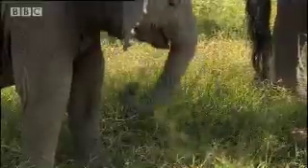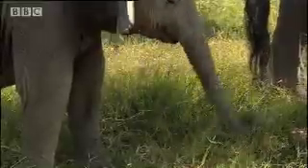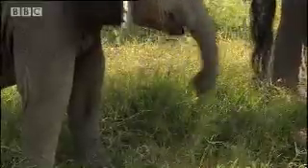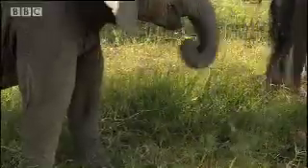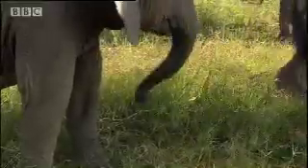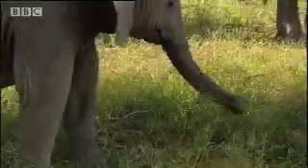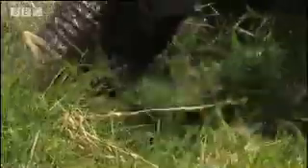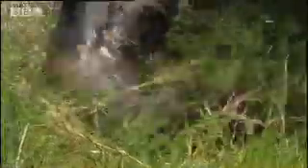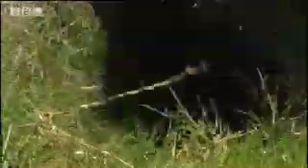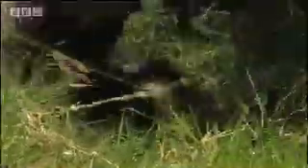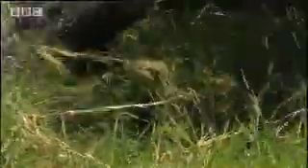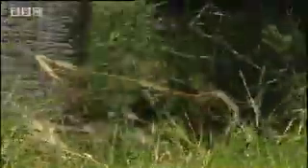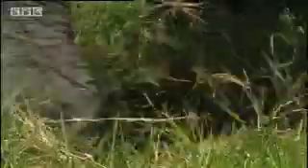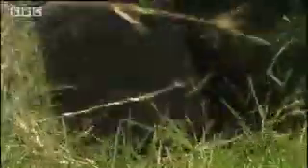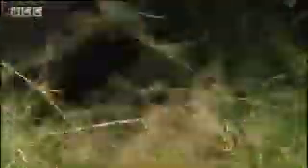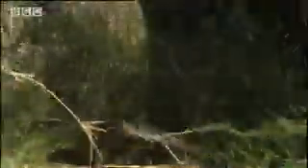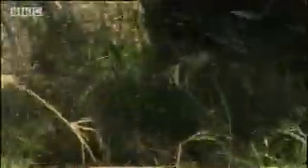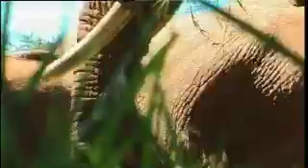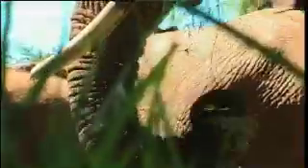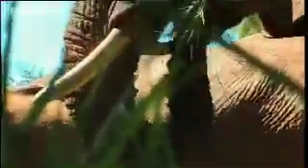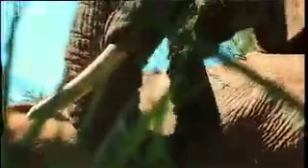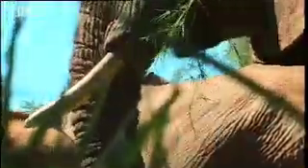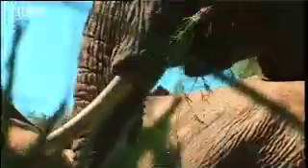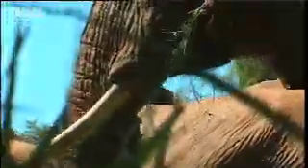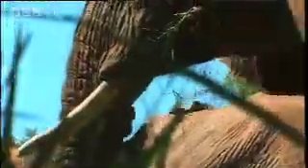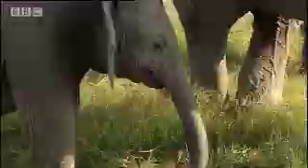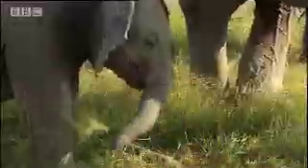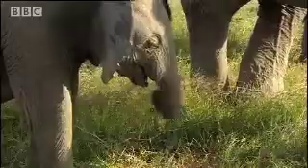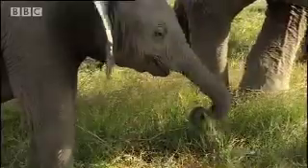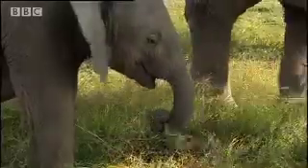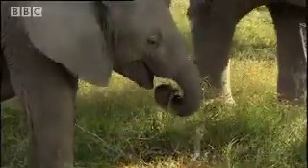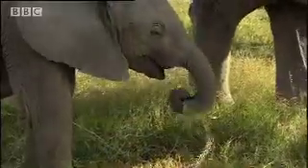In trunk school, practice makes perfect. It's a bit like winding spaghetti on a fork.